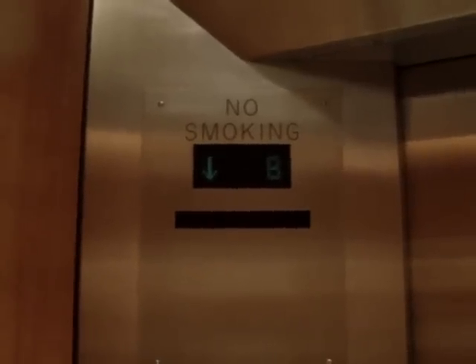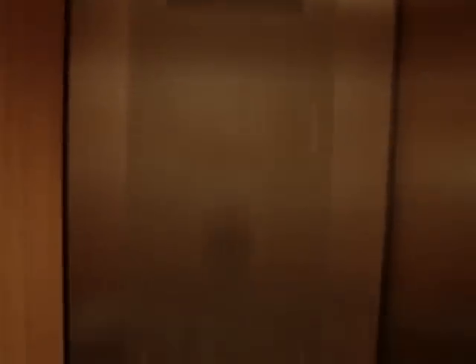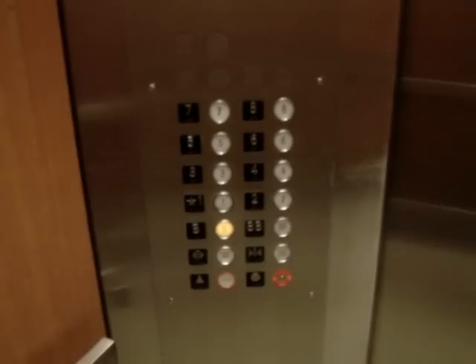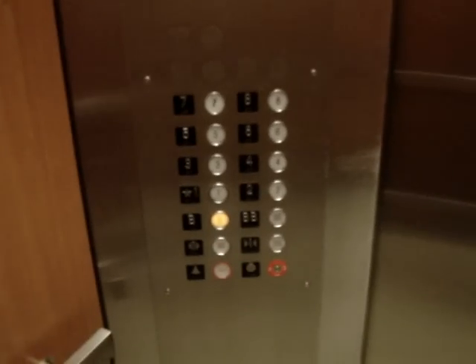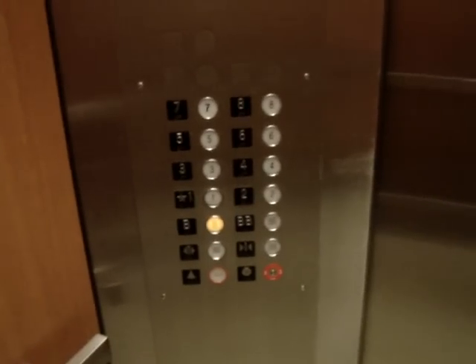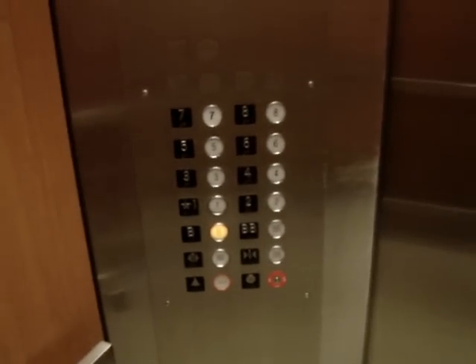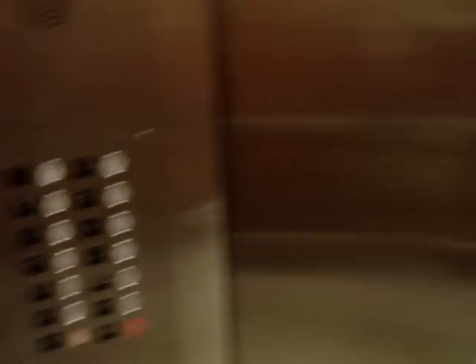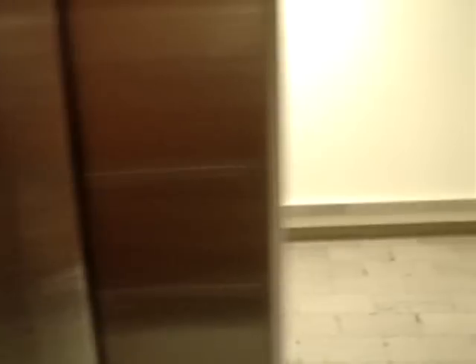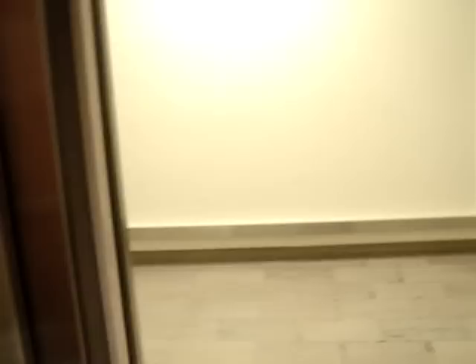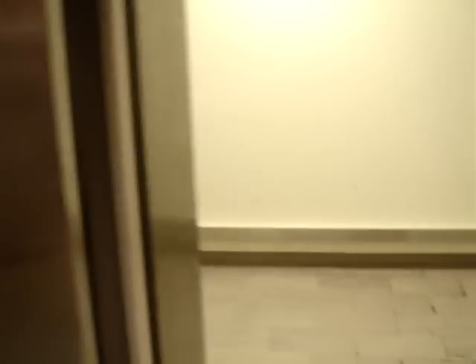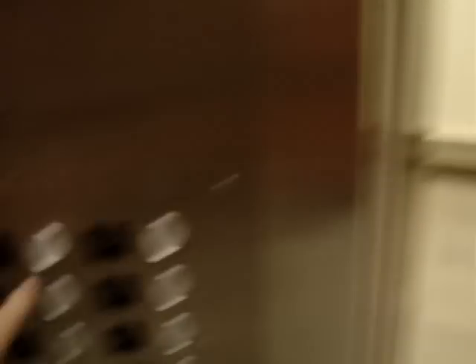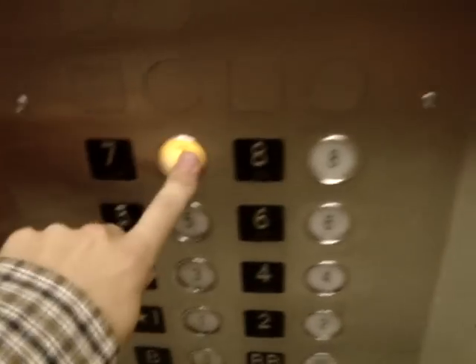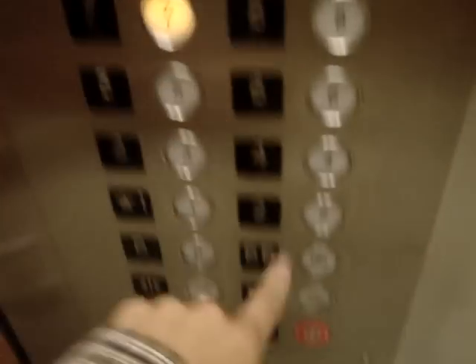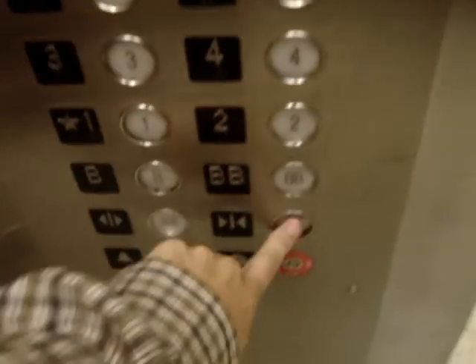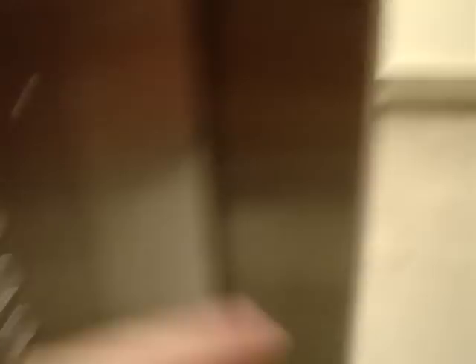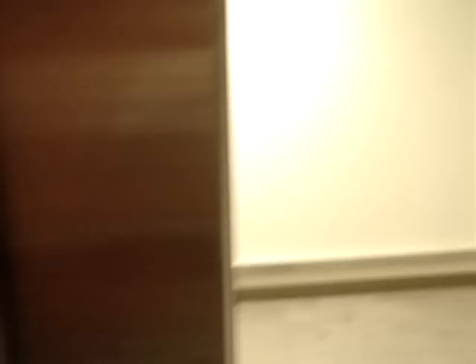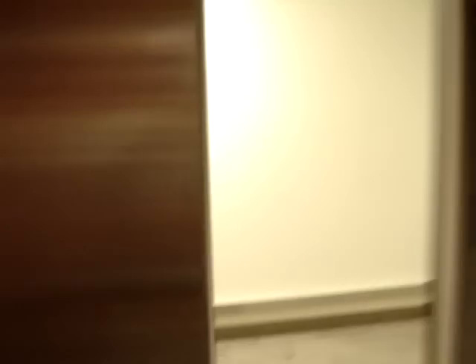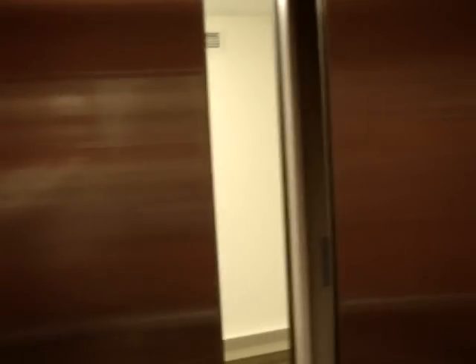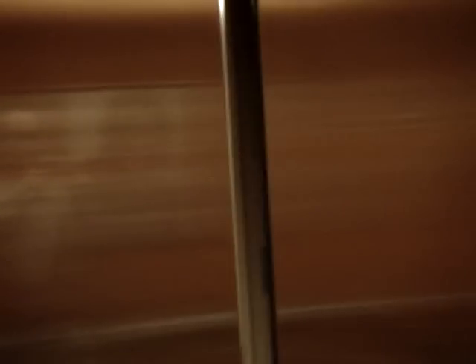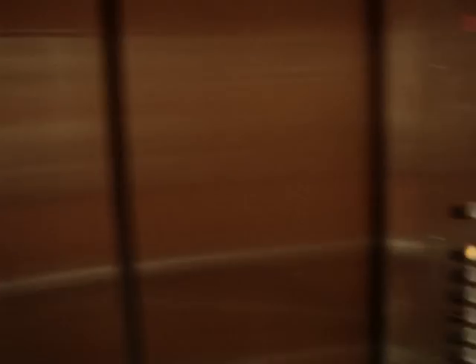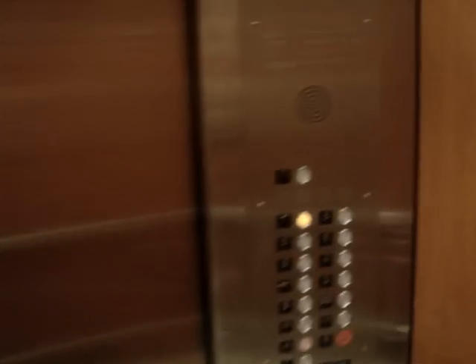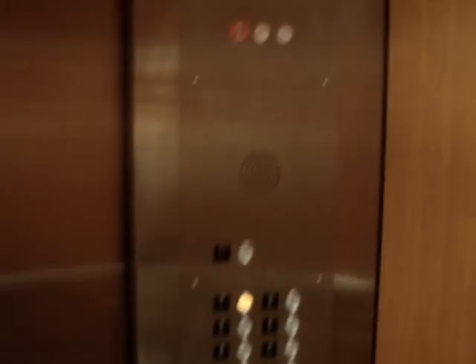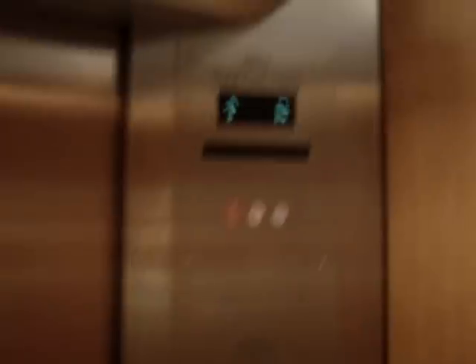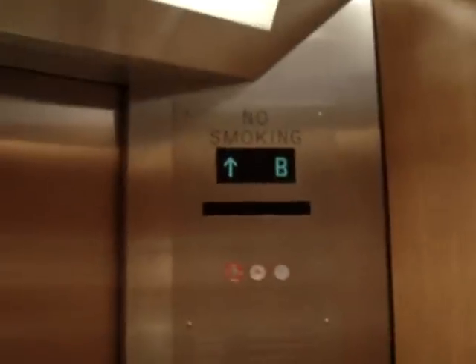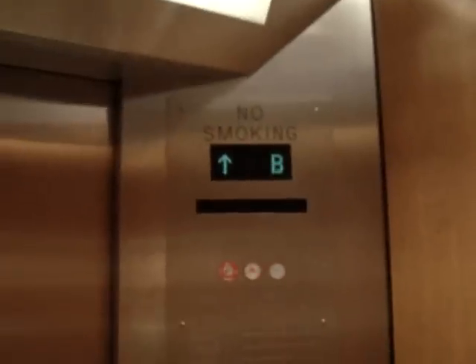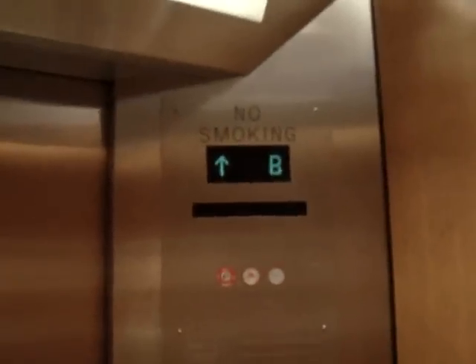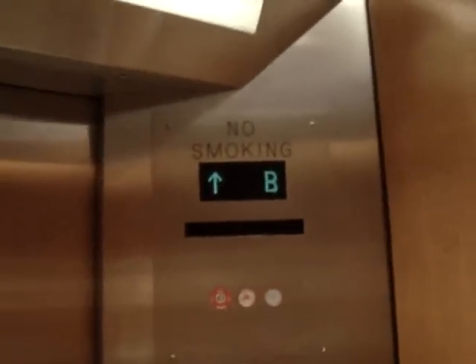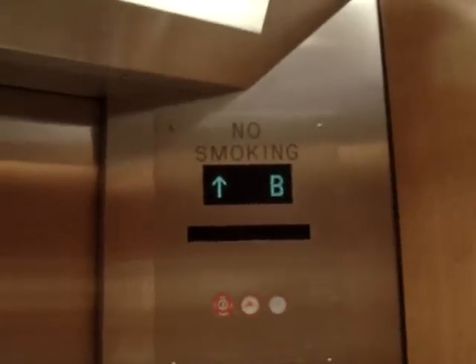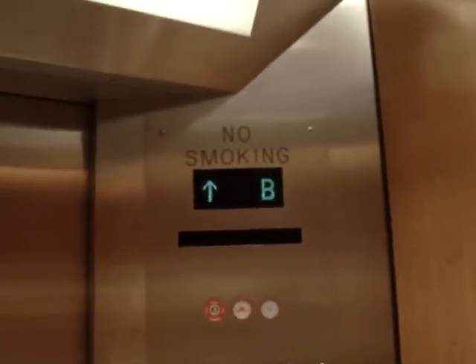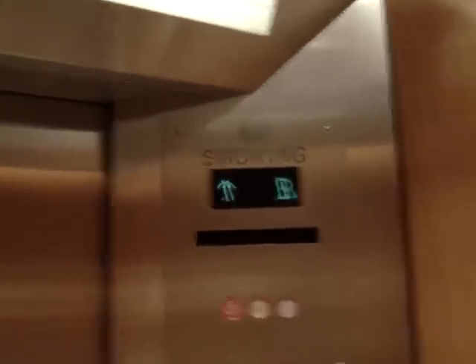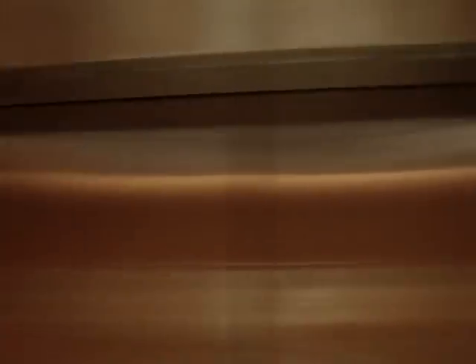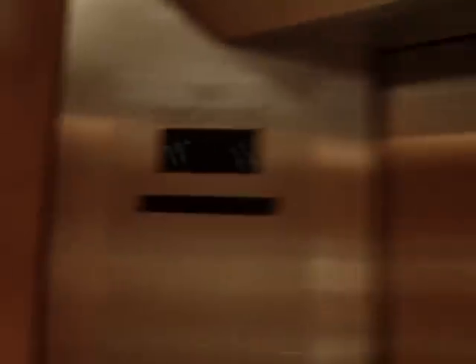Here at the basement. We're going to go up to 7. That indicator is messed up. Watch — still shows we're in the basement.